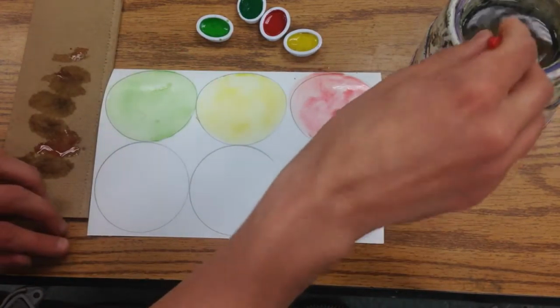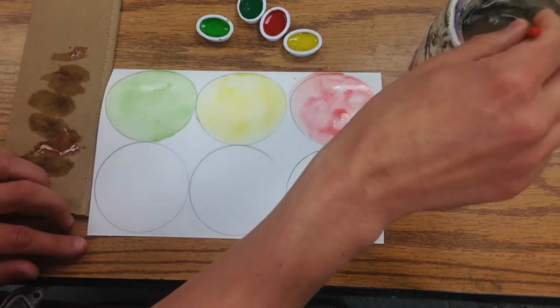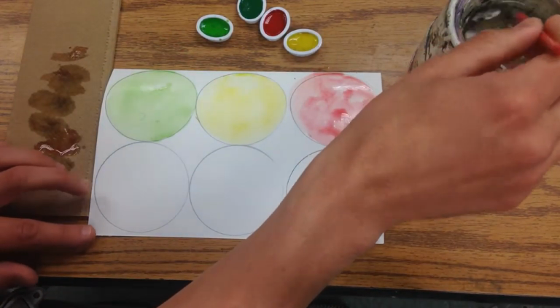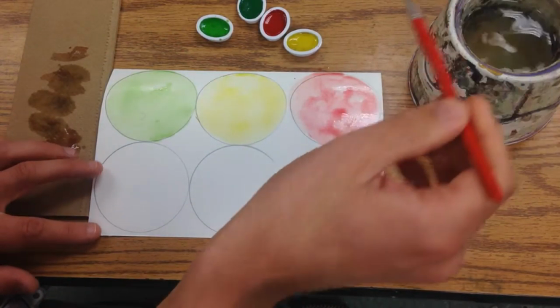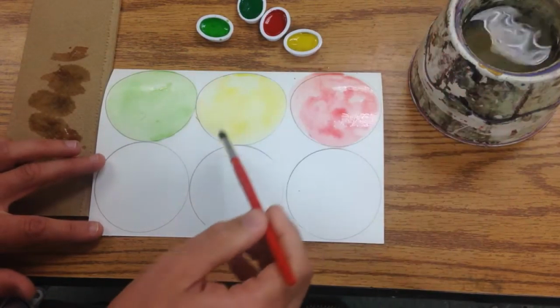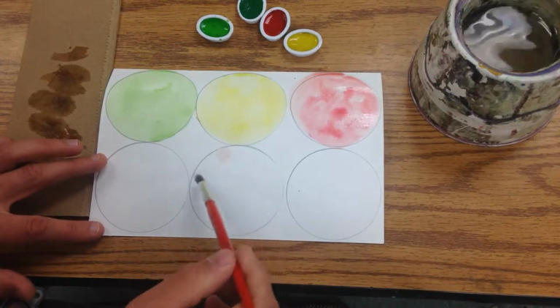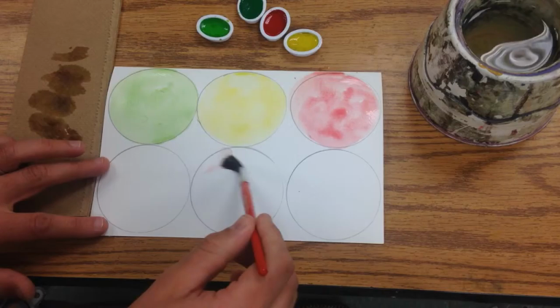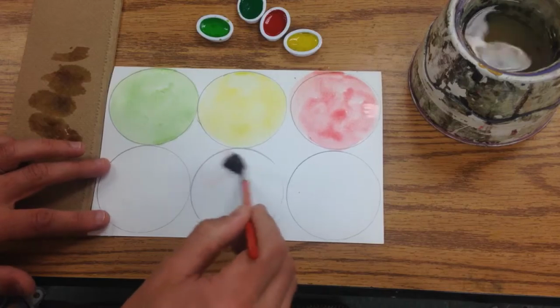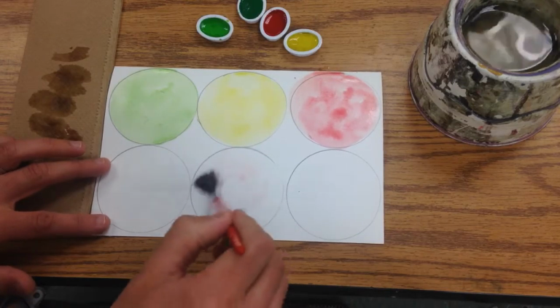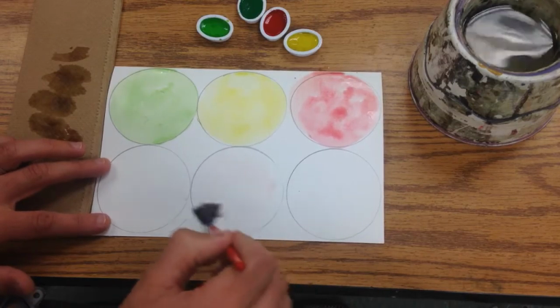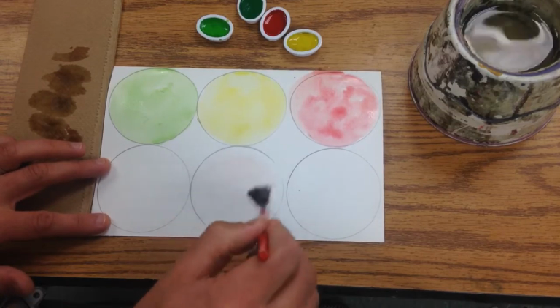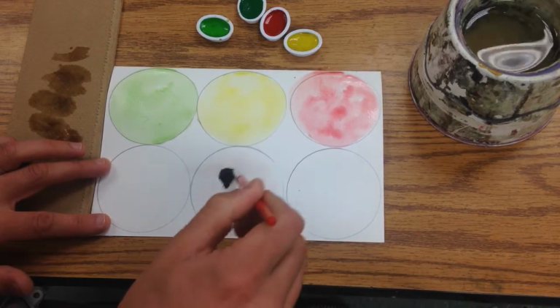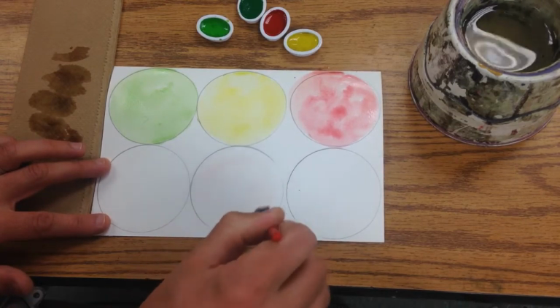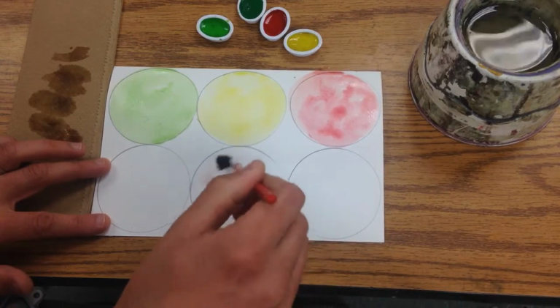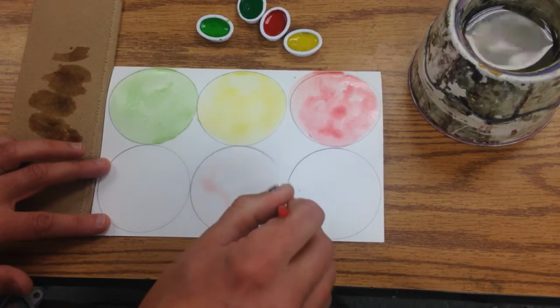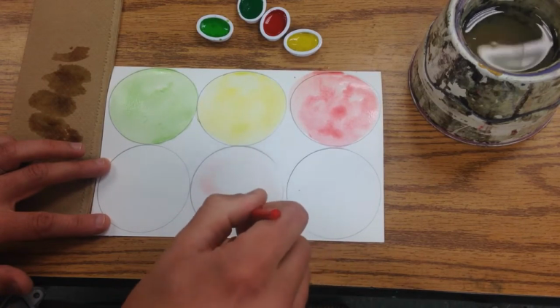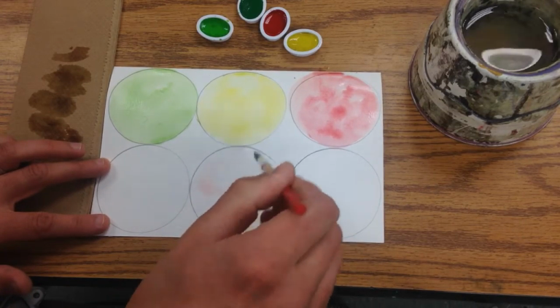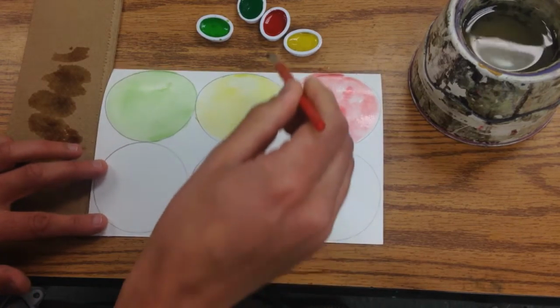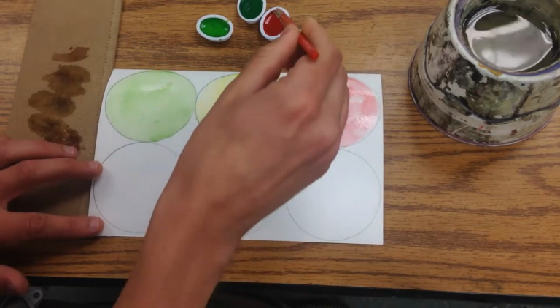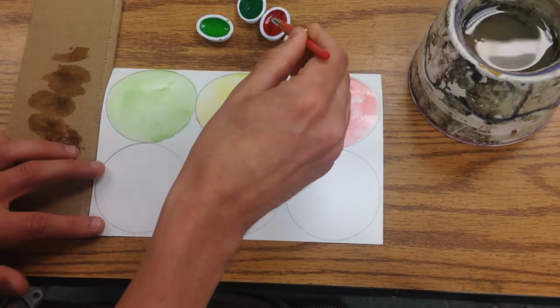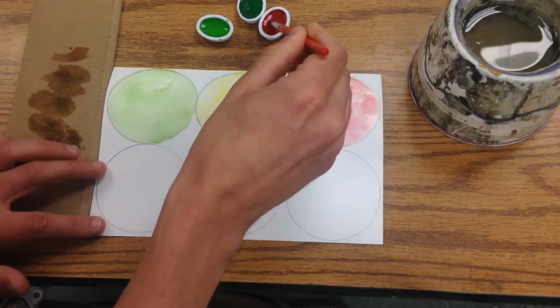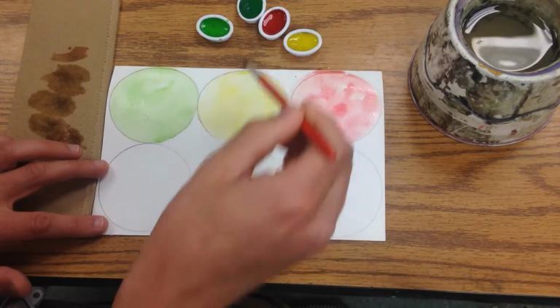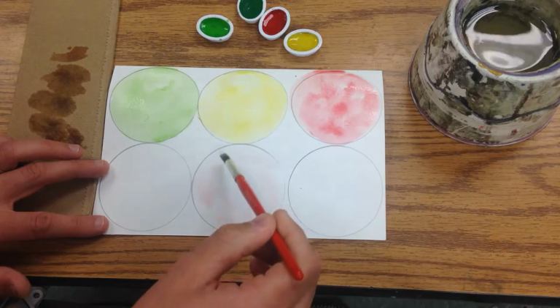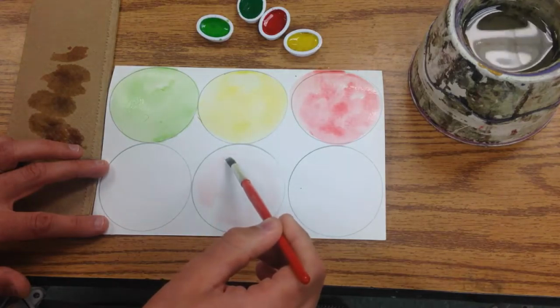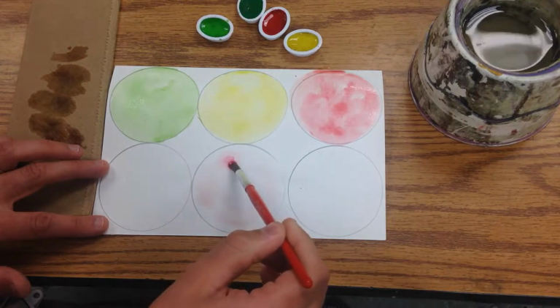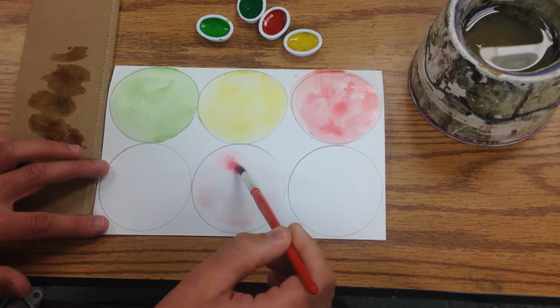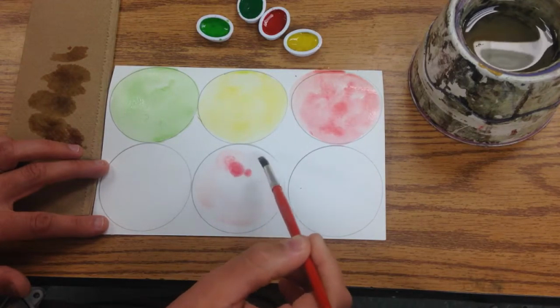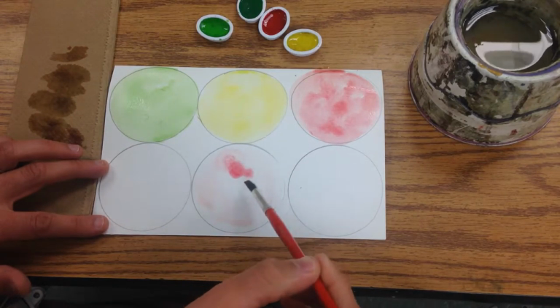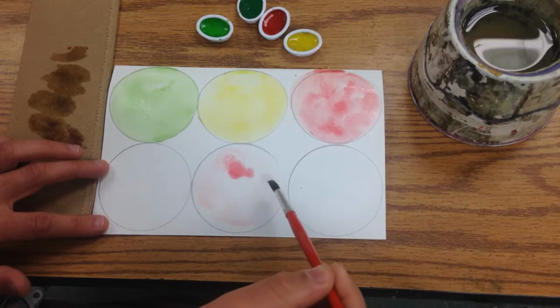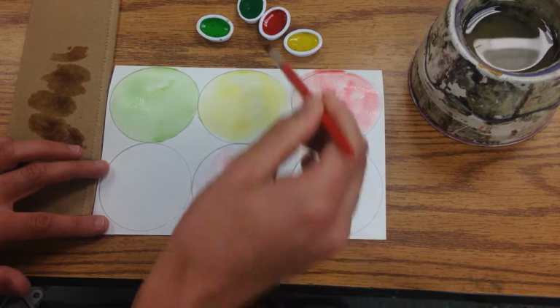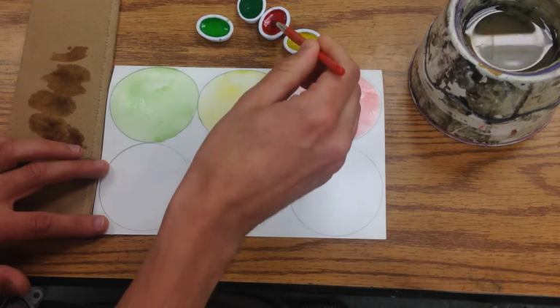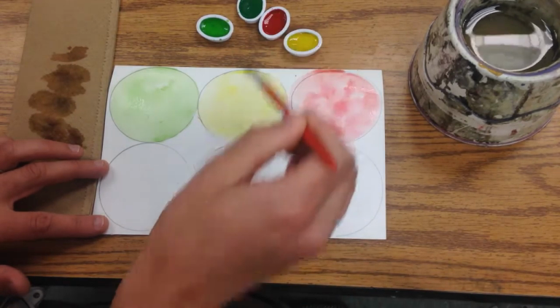Another thing you can do is you can get one of your apples wet and then add color into it. You can see that has a very interesting effect.